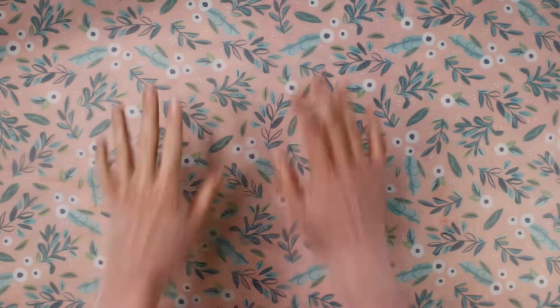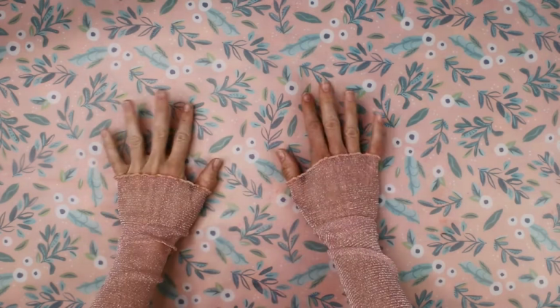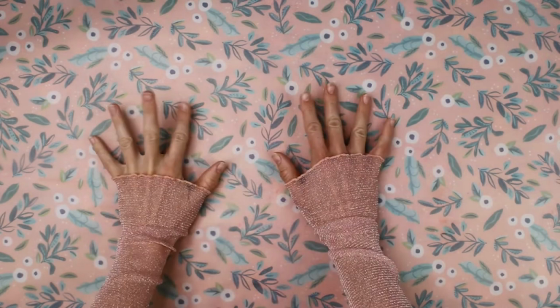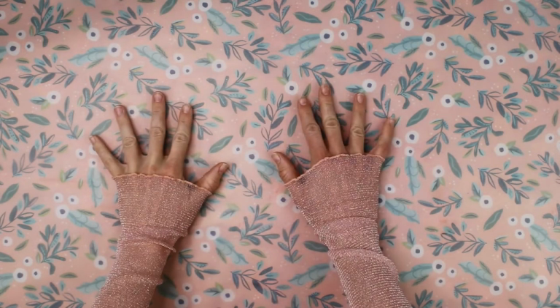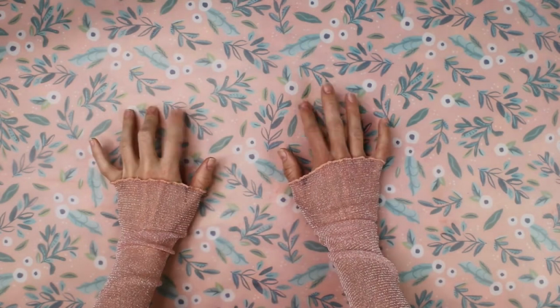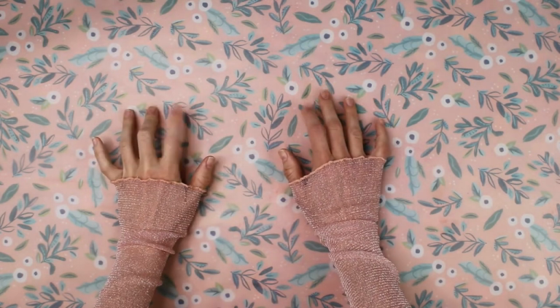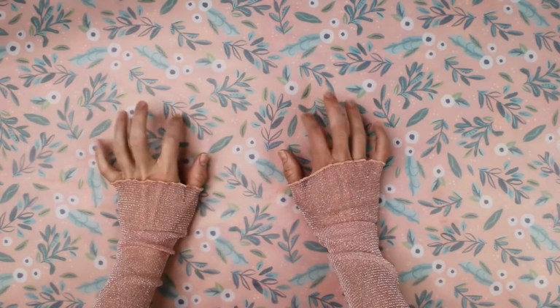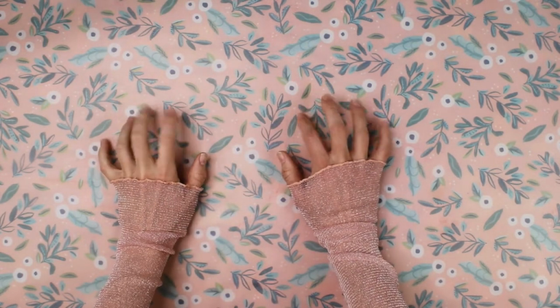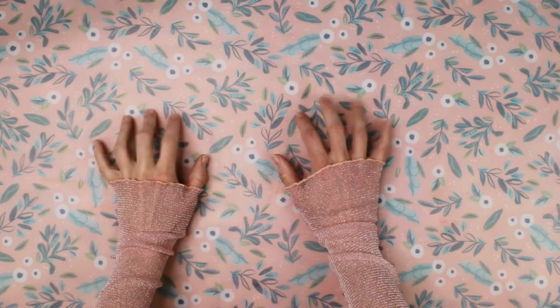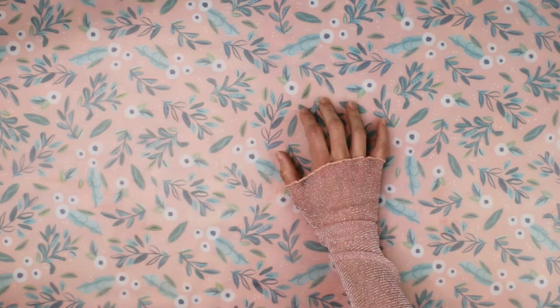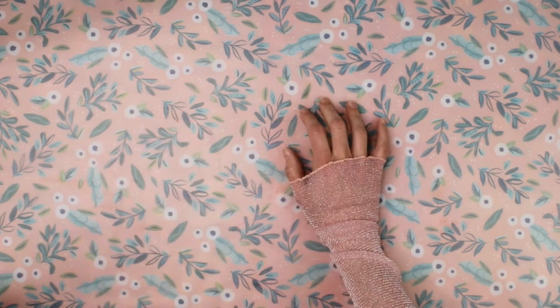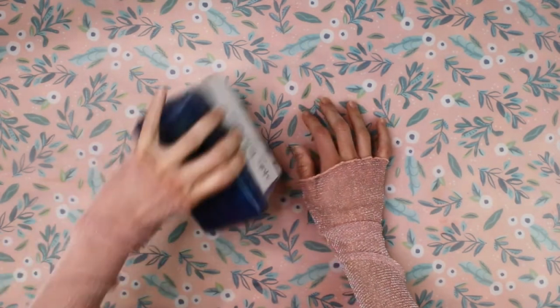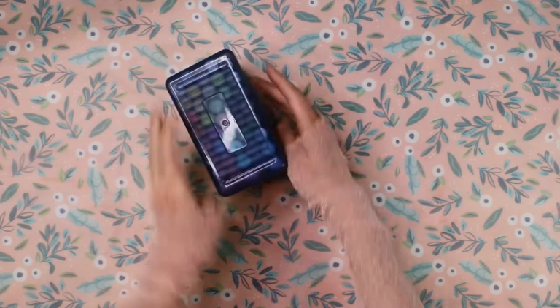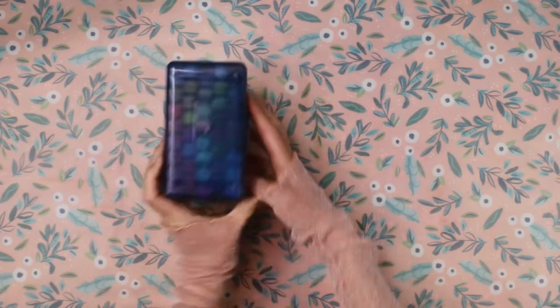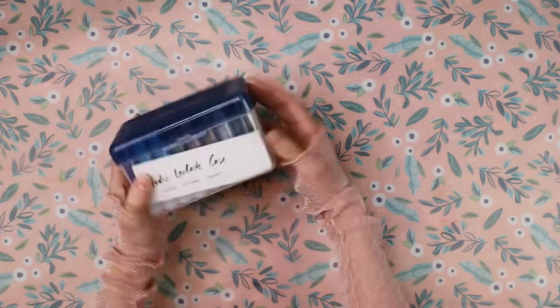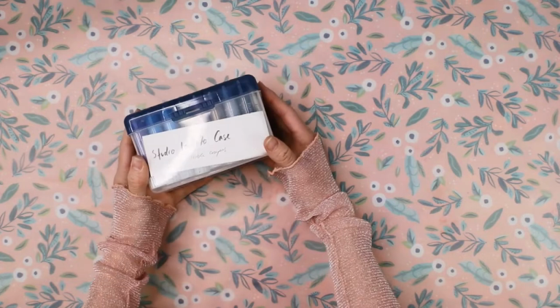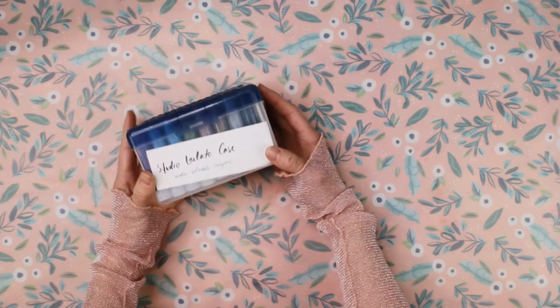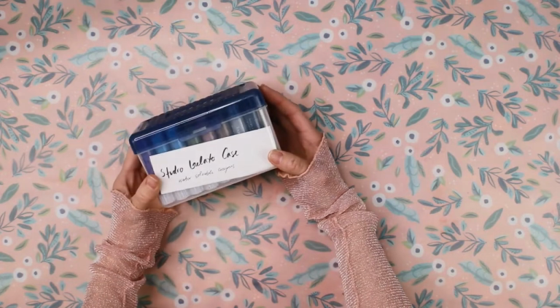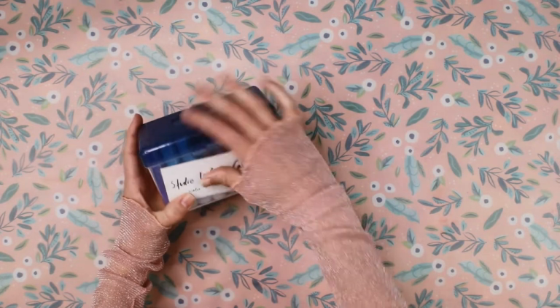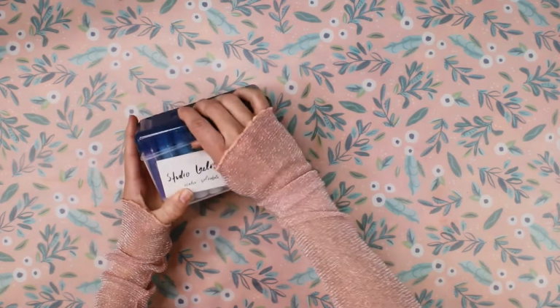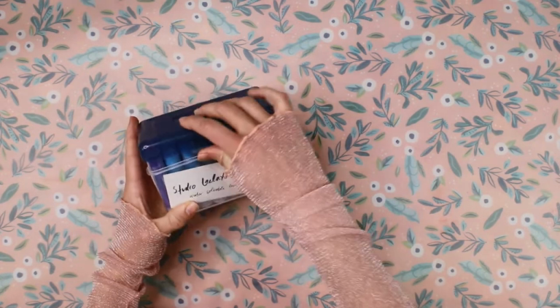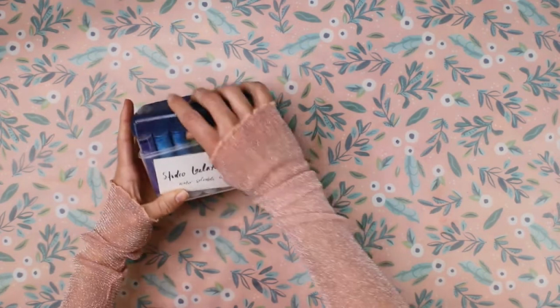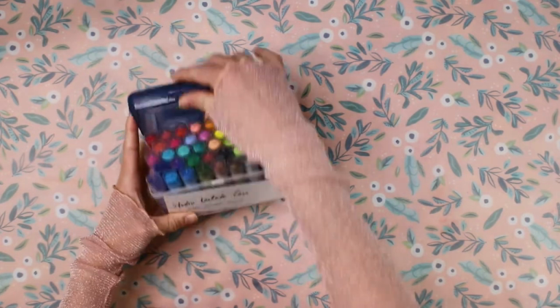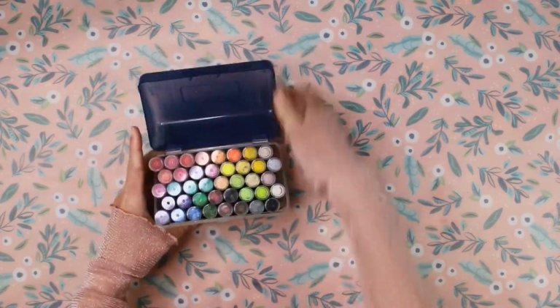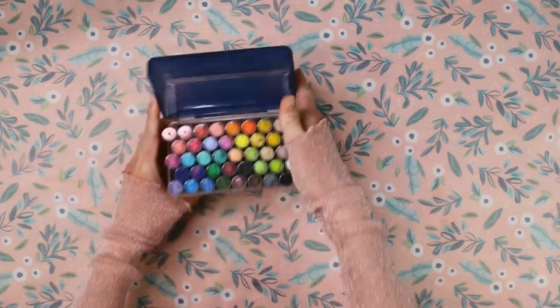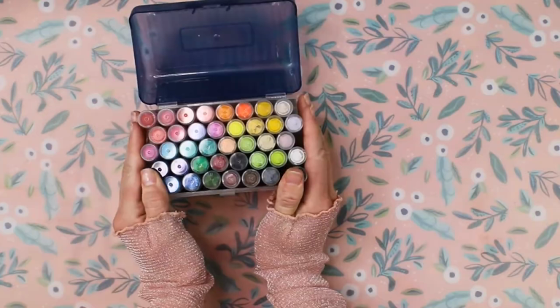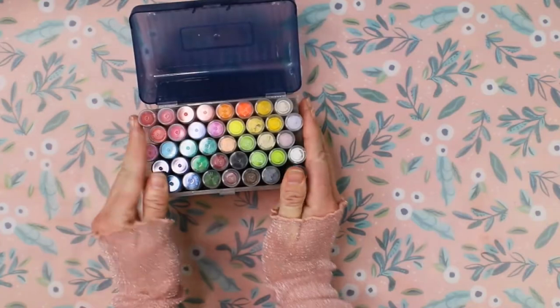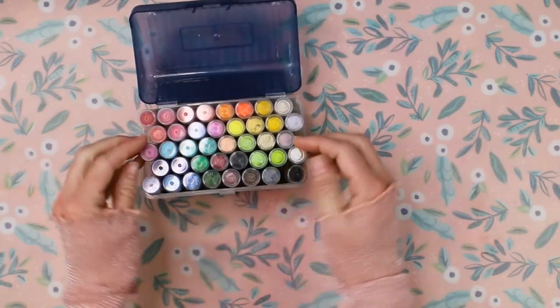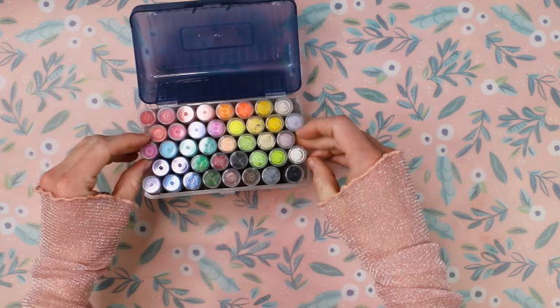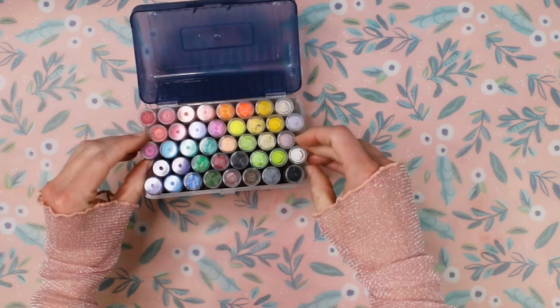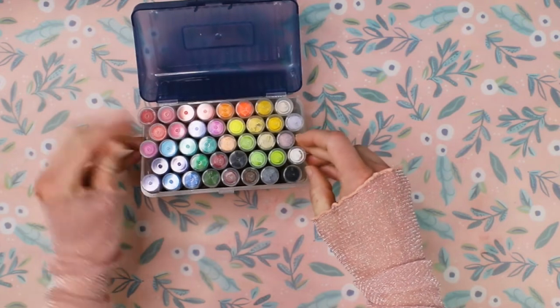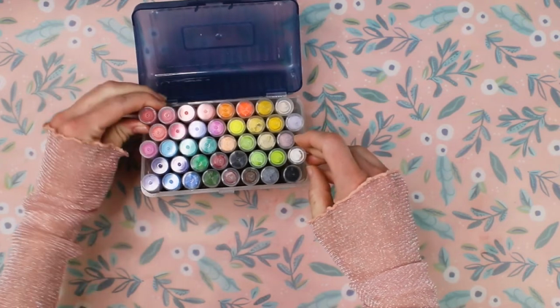Why, hello. In my ongoing quest to play with all the art supplies that exist, let's get these out. These gelatos — I have a whole bunch of them. As you can see, a lot of them. Well, let's do some art with them.